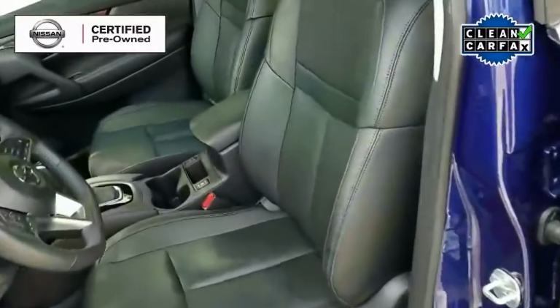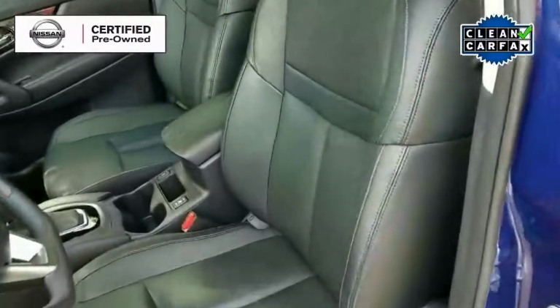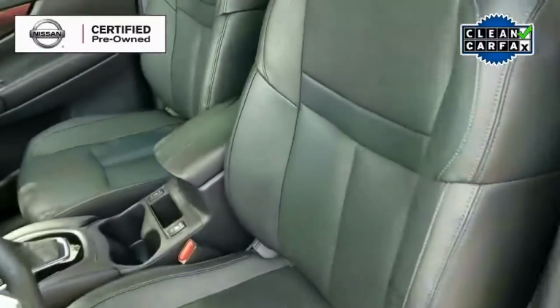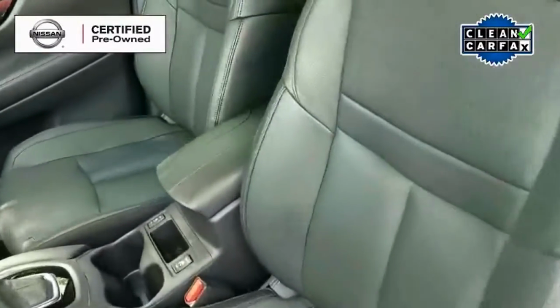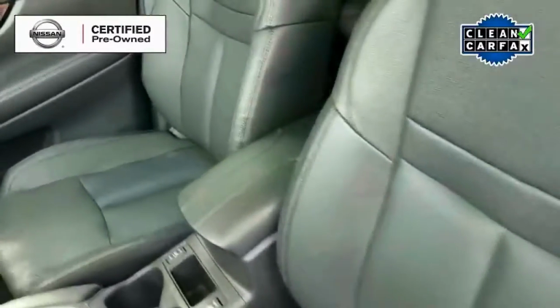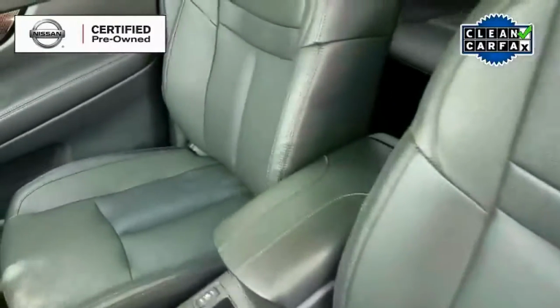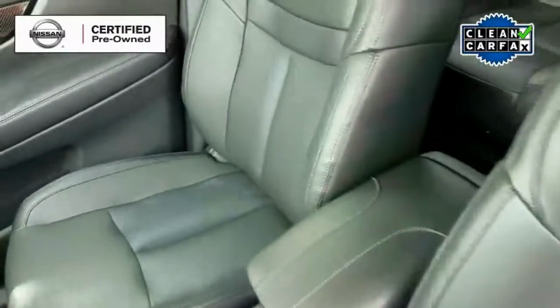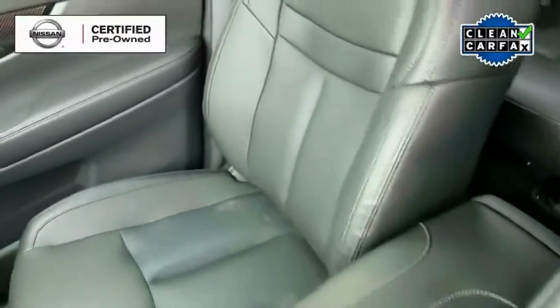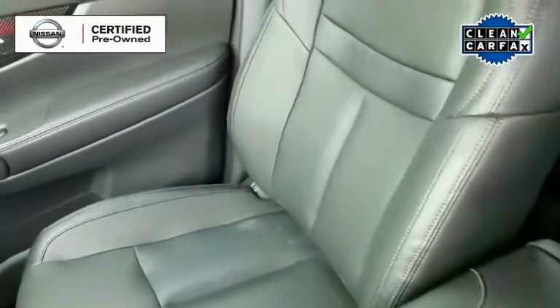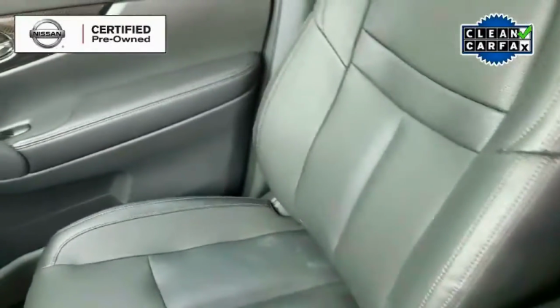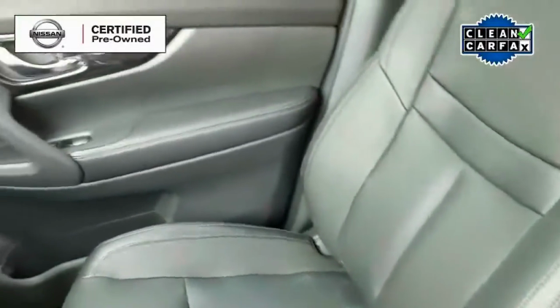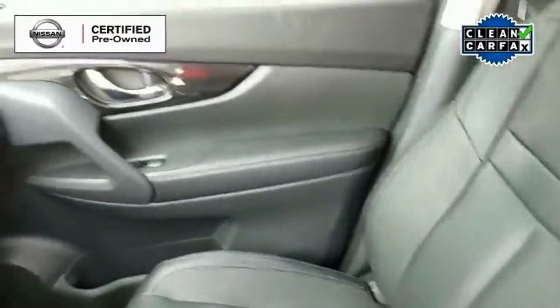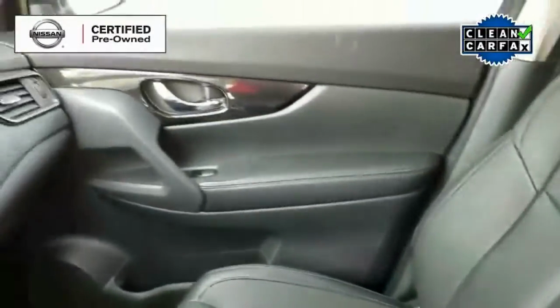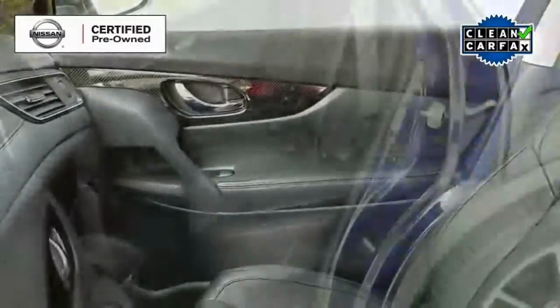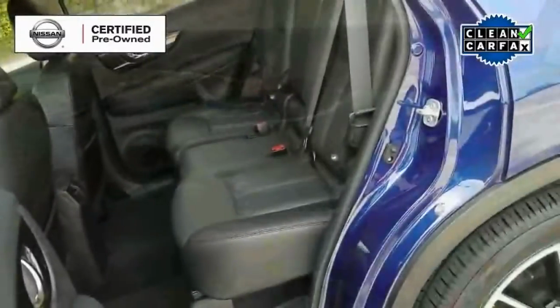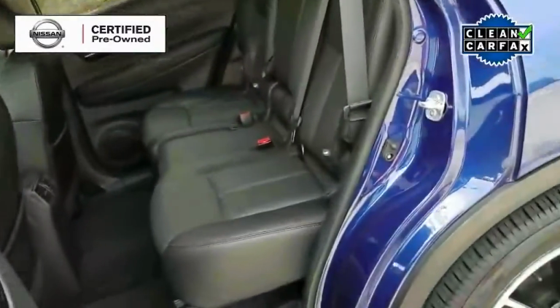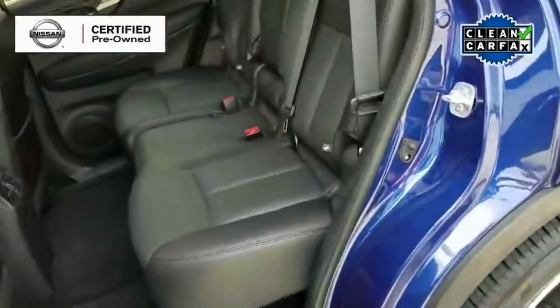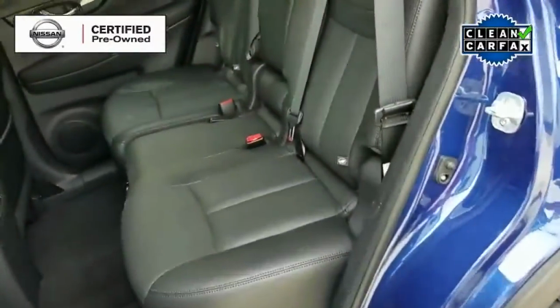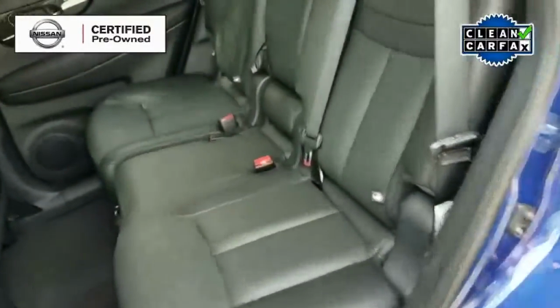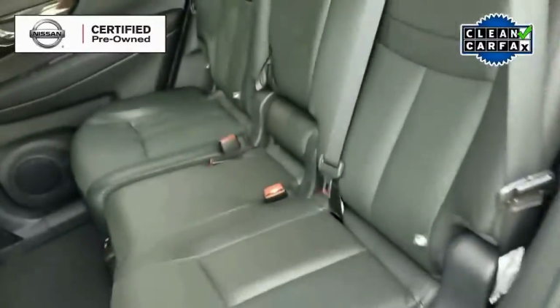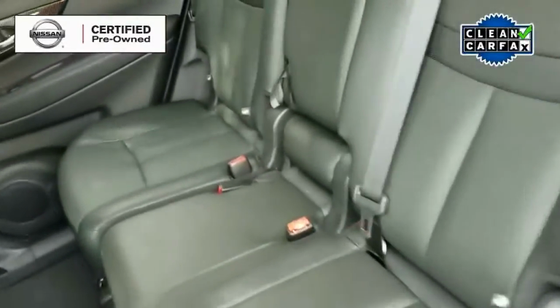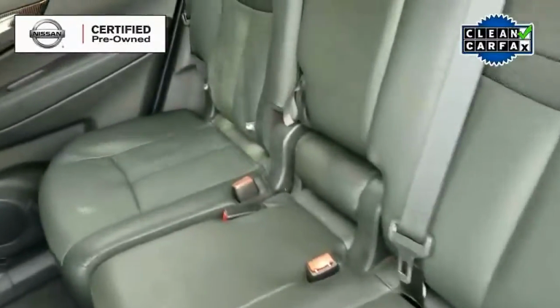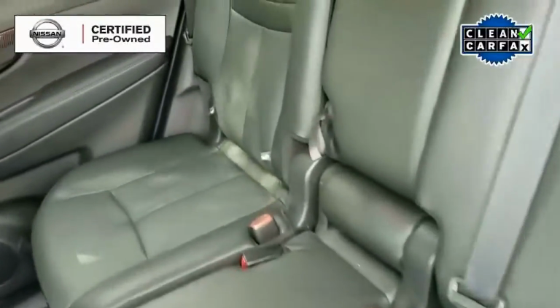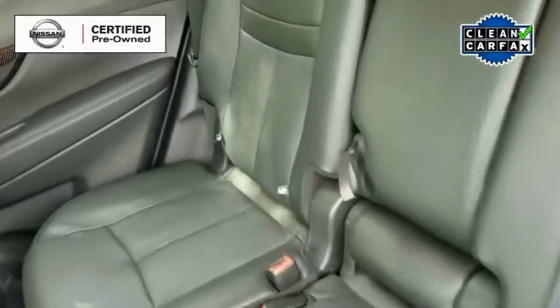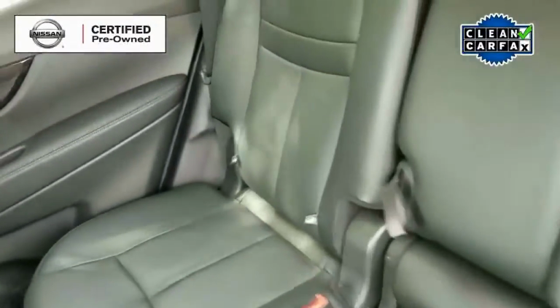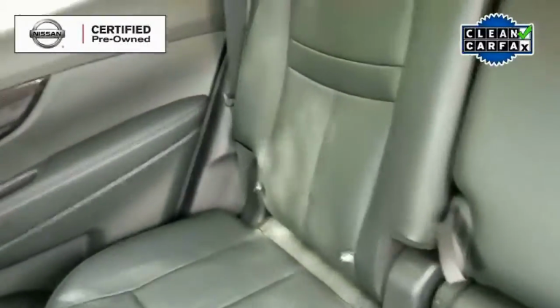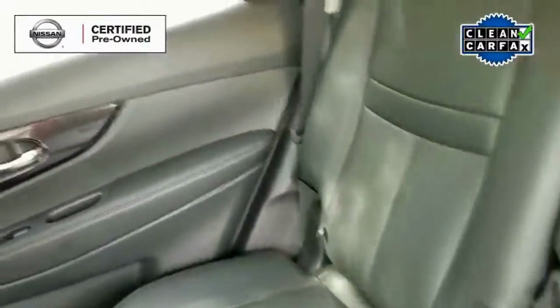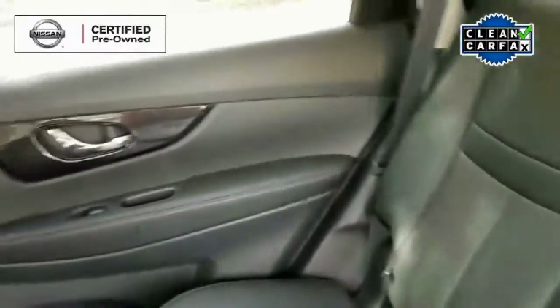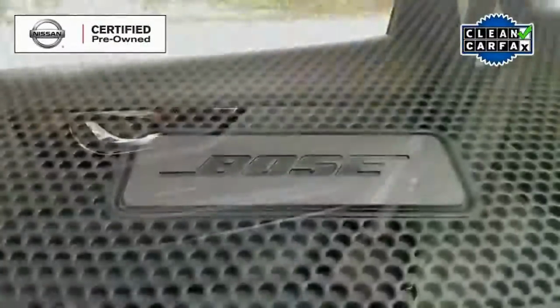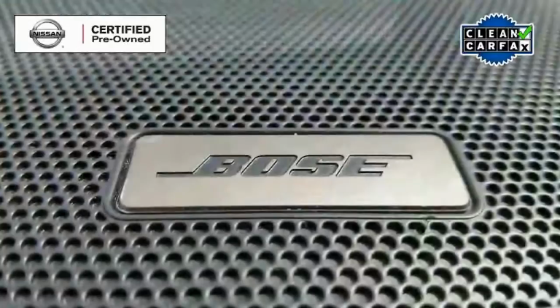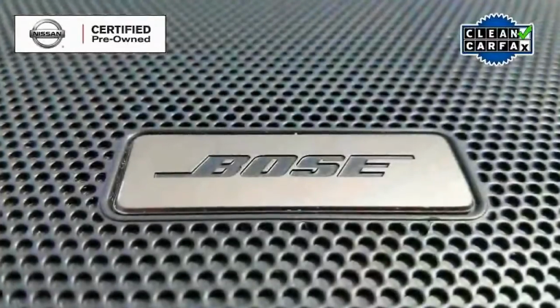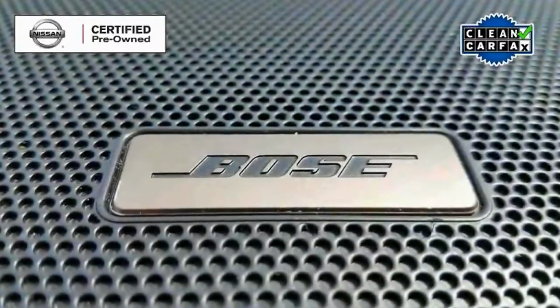Inside we see a dark charcoal leather interior with heated front bucket seats. As we look in the back seat, there's plenty of room for three passengers with lots of legroom.